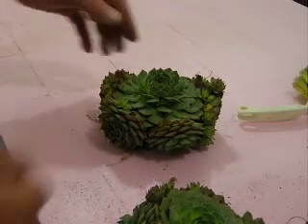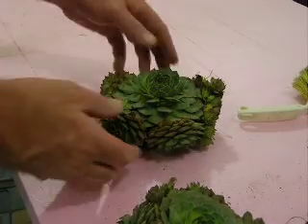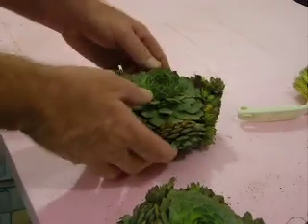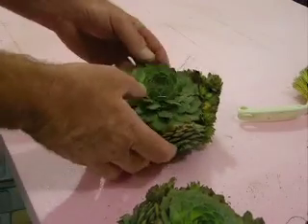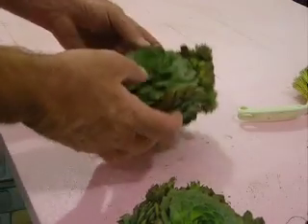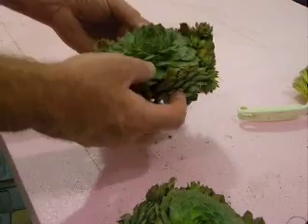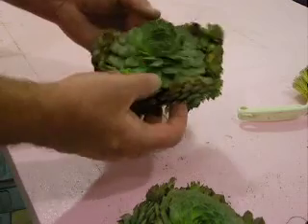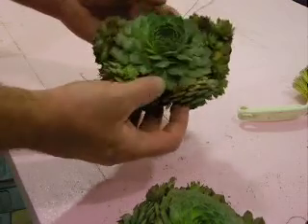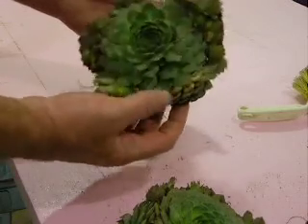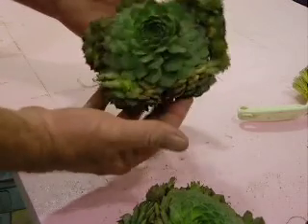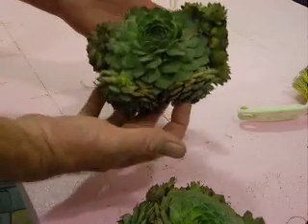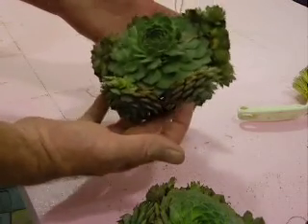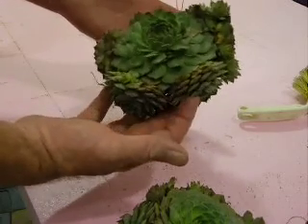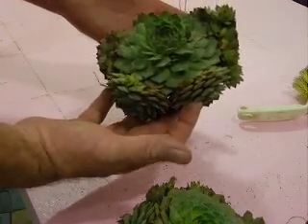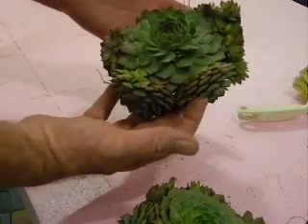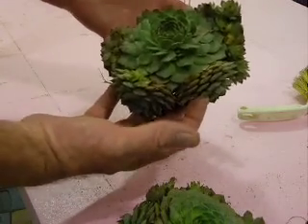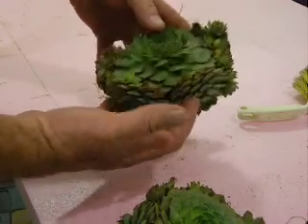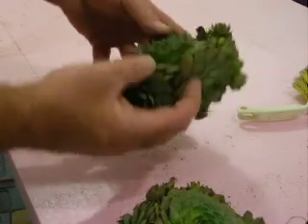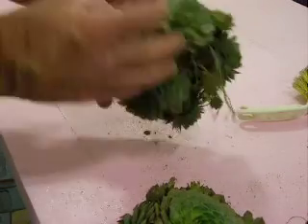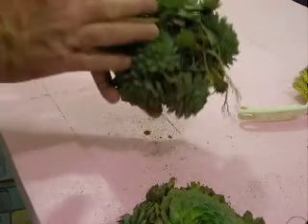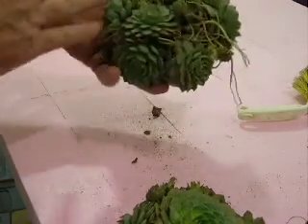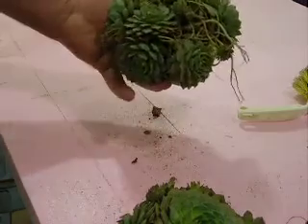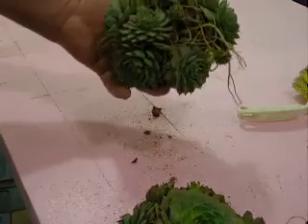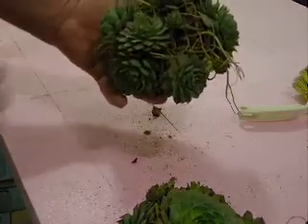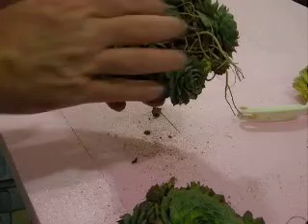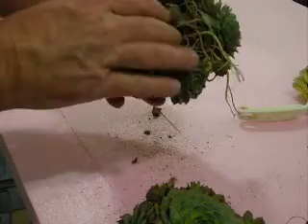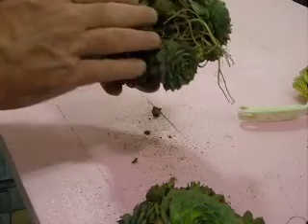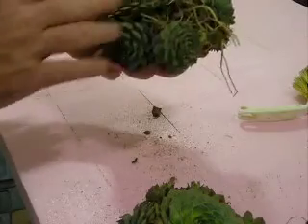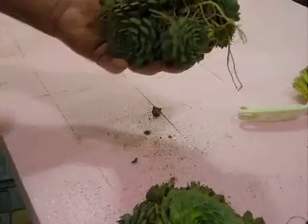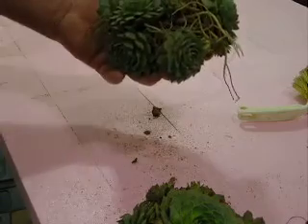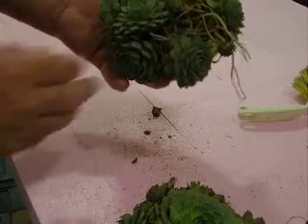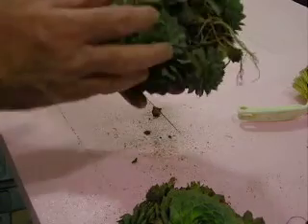I'm going to show you how to tear apart a hen and chick. This is a bare root from Walter's garden. But when they pick them, they start curling under.